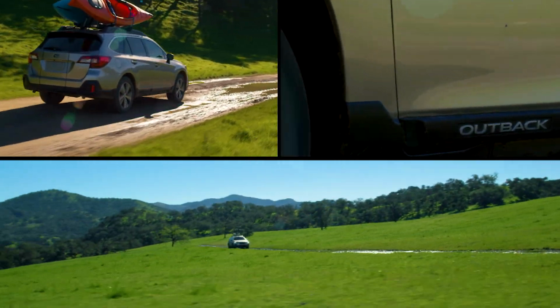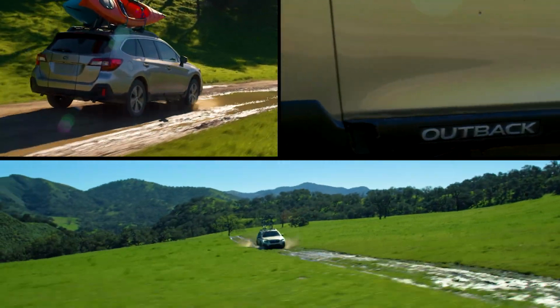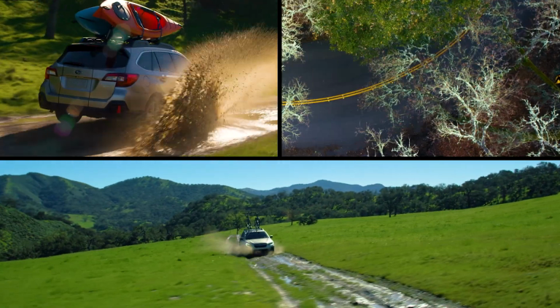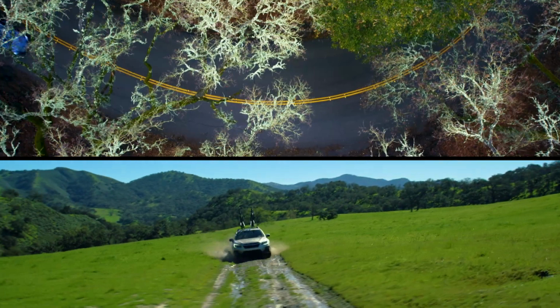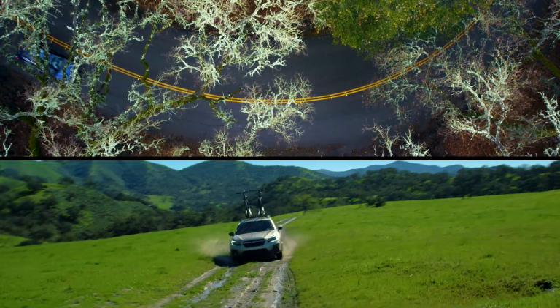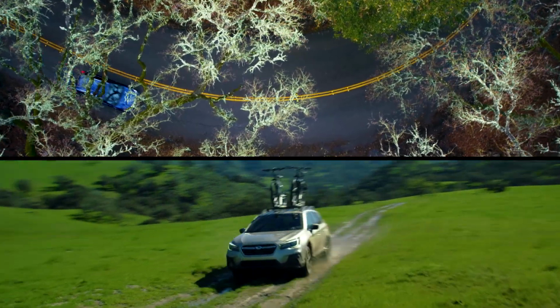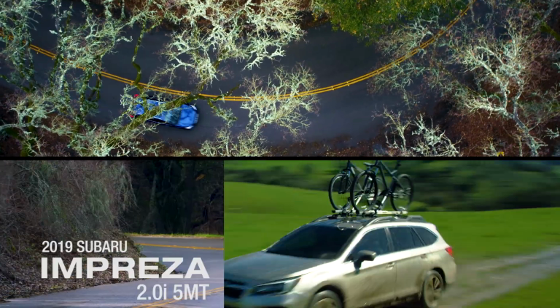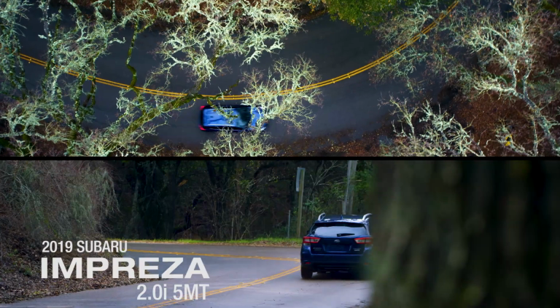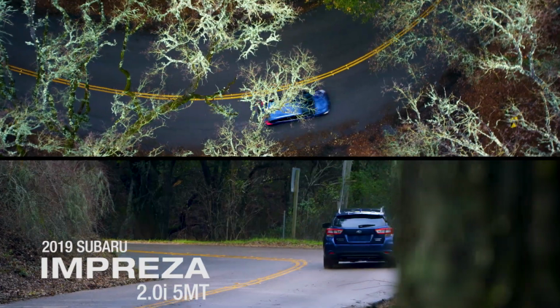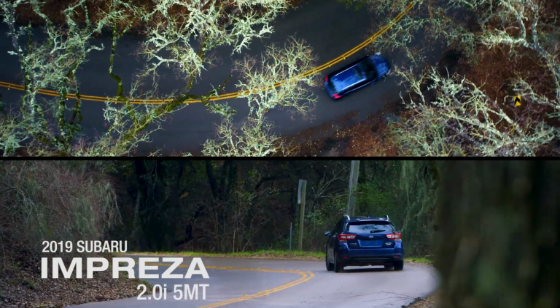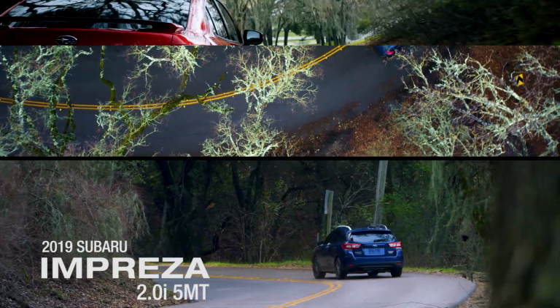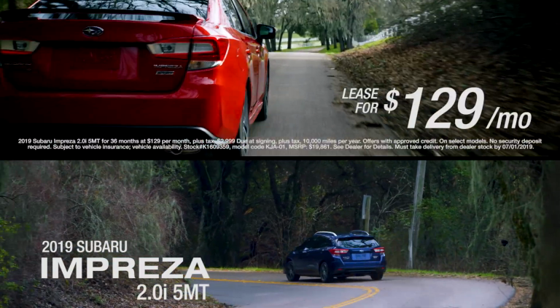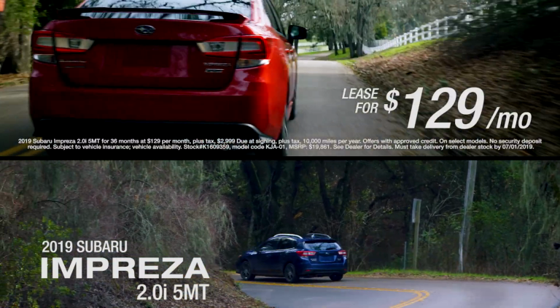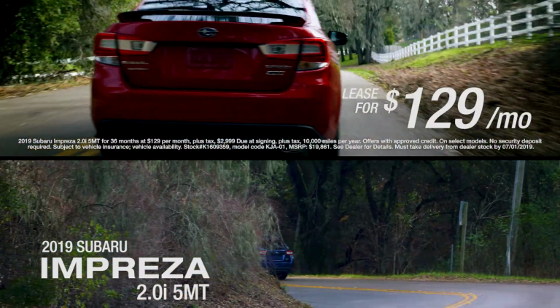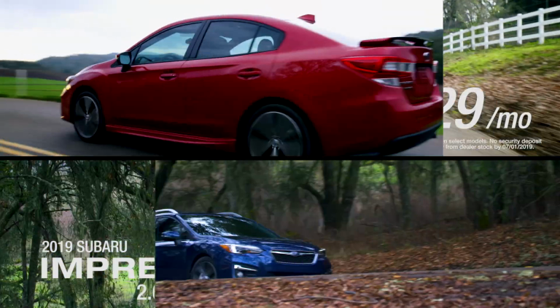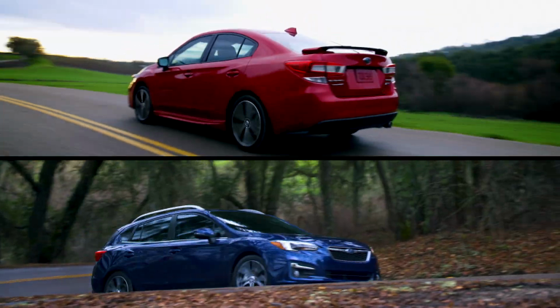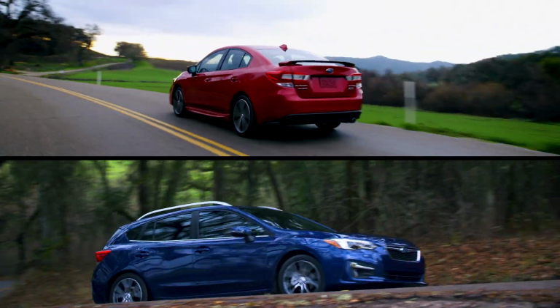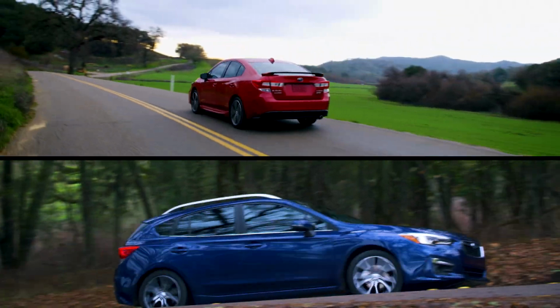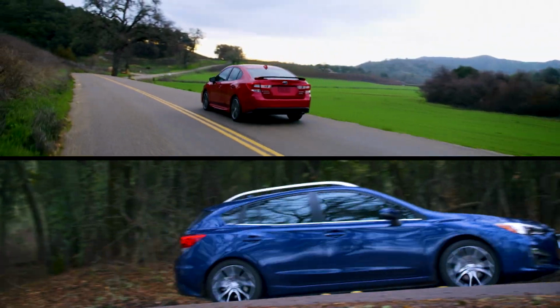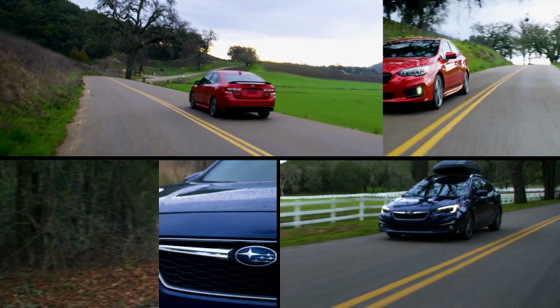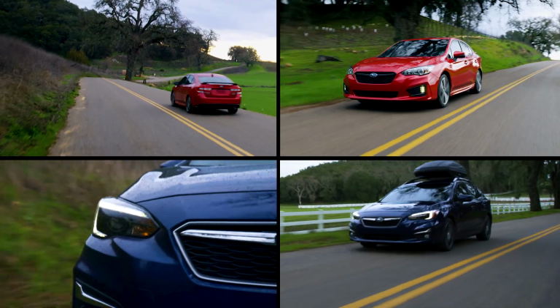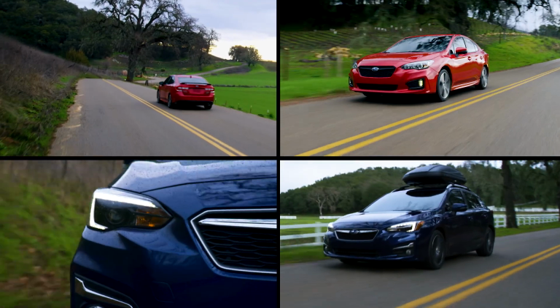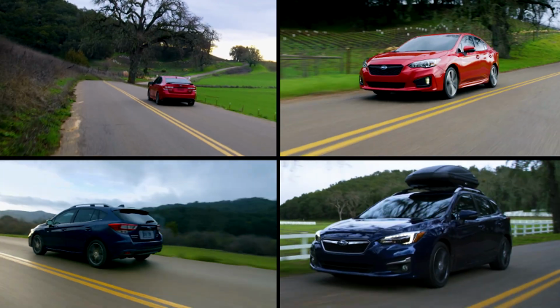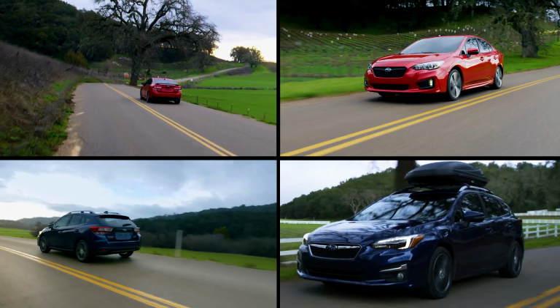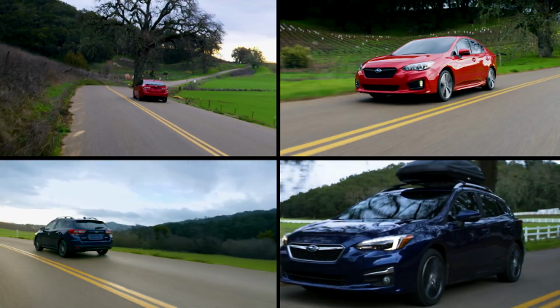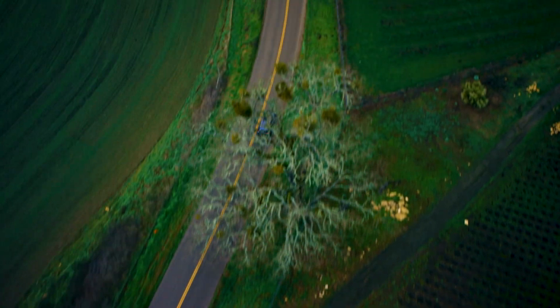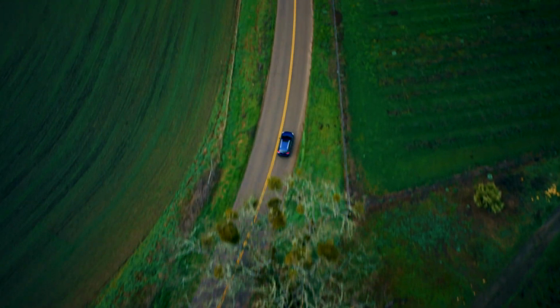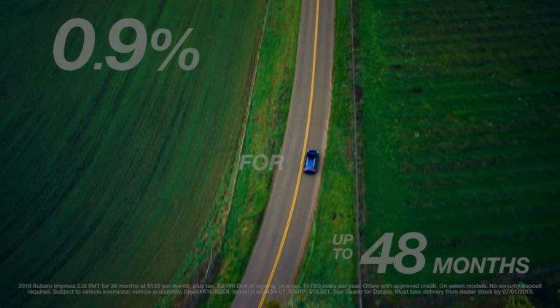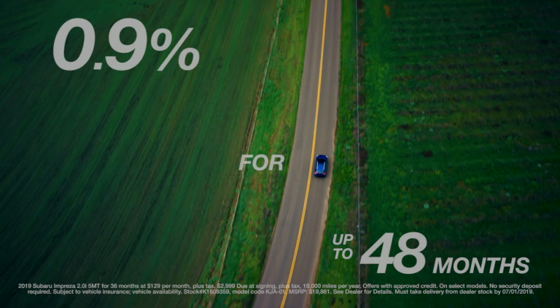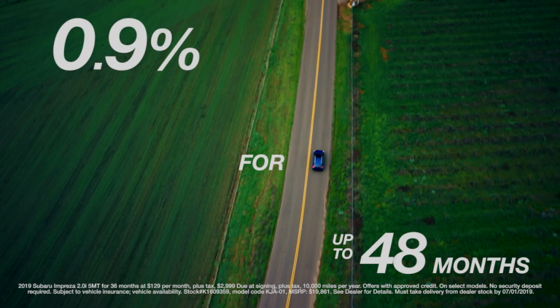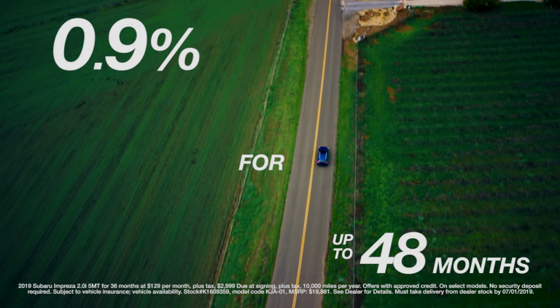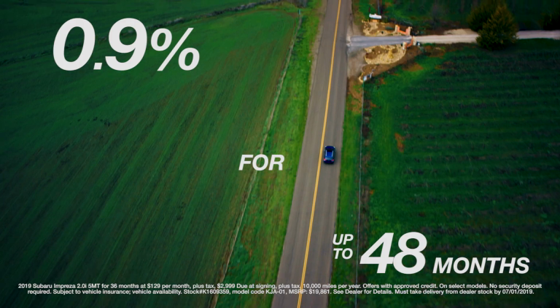Also check out our 2019 Subaru Impreza. Your first decision is simple: sleek sedan or five-door. With everything from Wi-Fi connectivity to a built-in voice activated navigation system, the Impreza has it all. There's no competition.